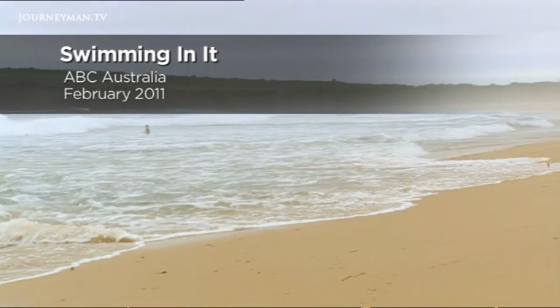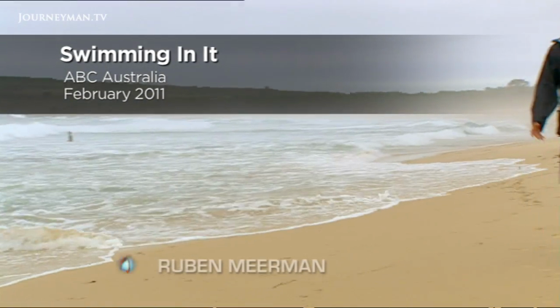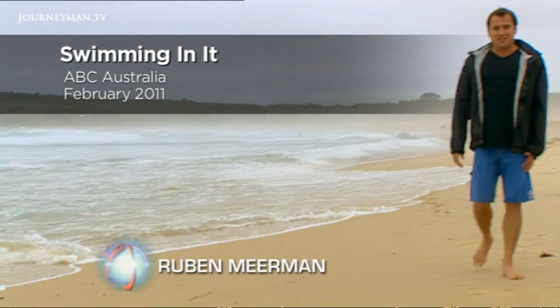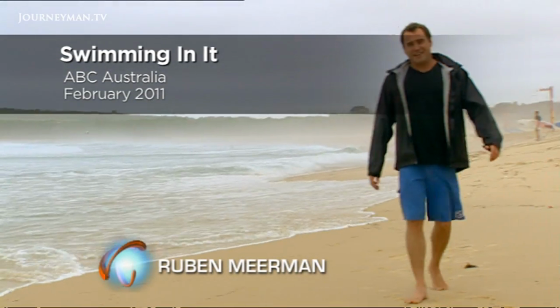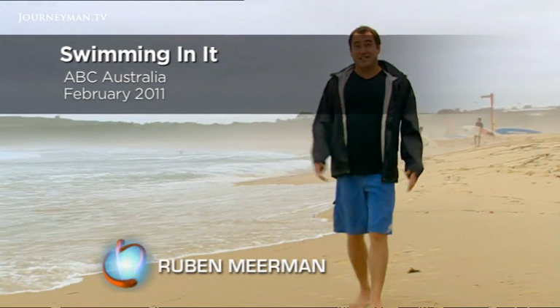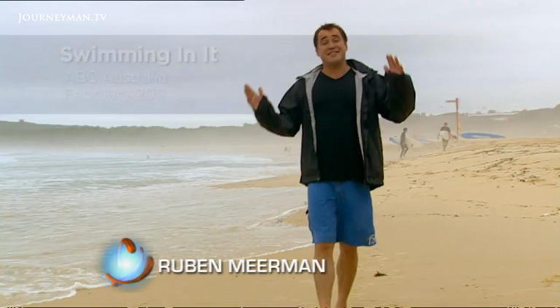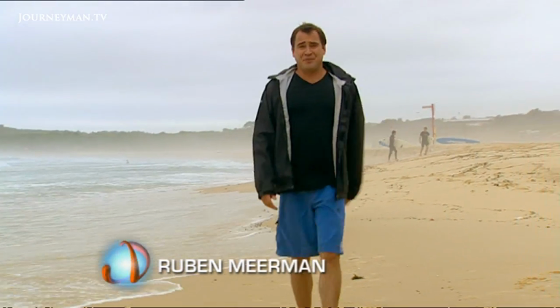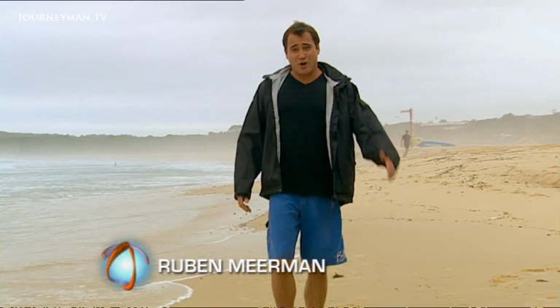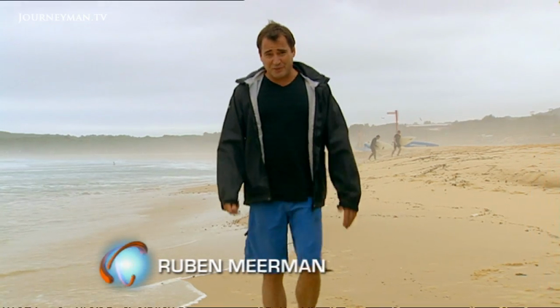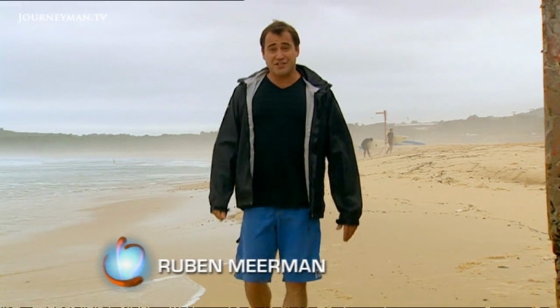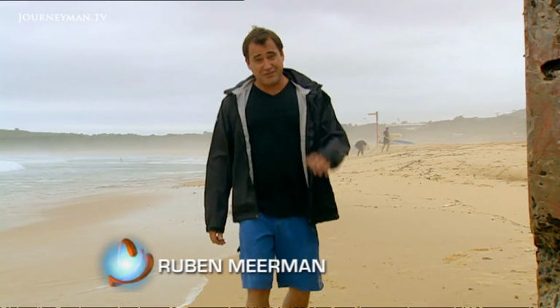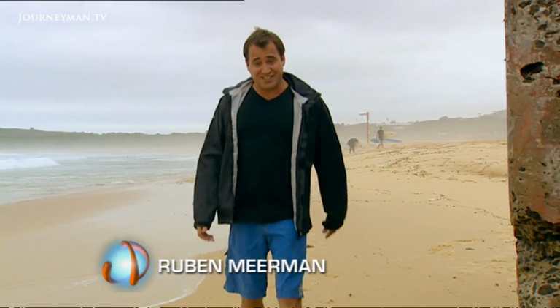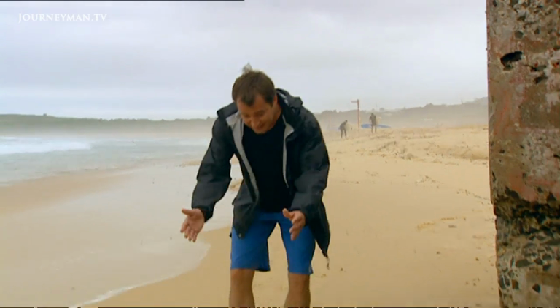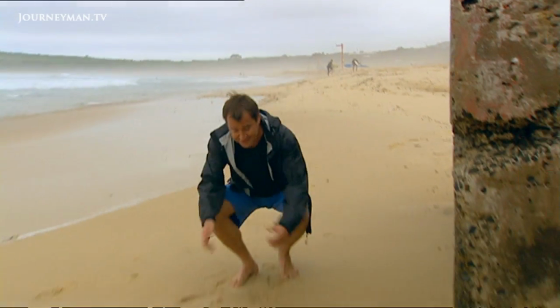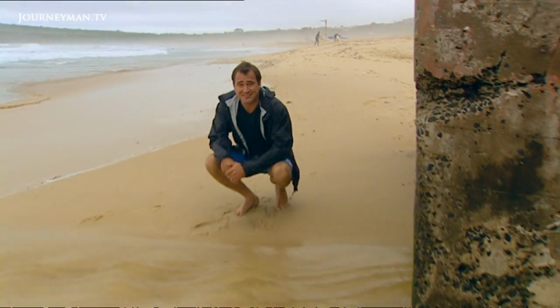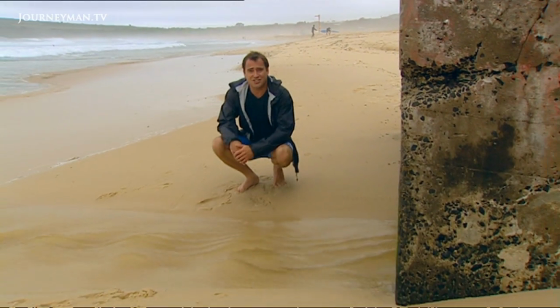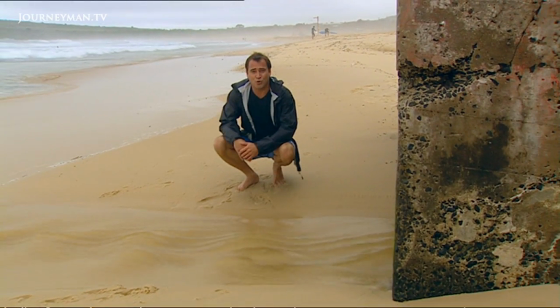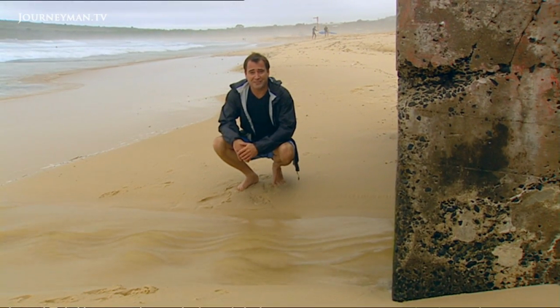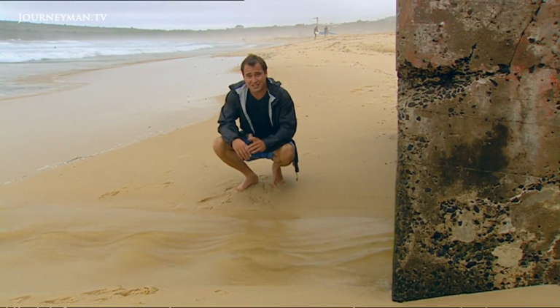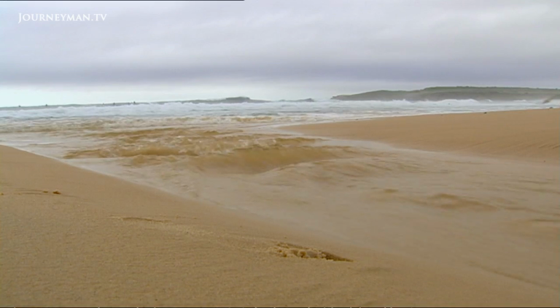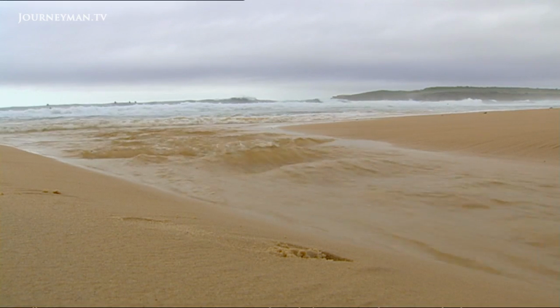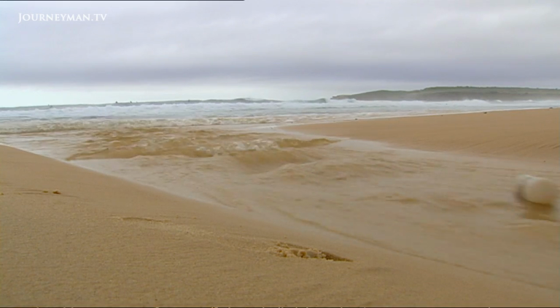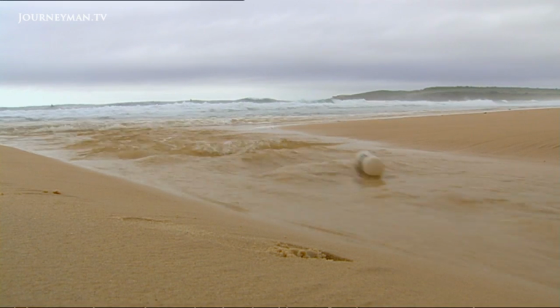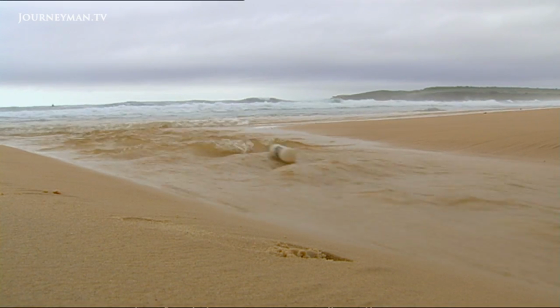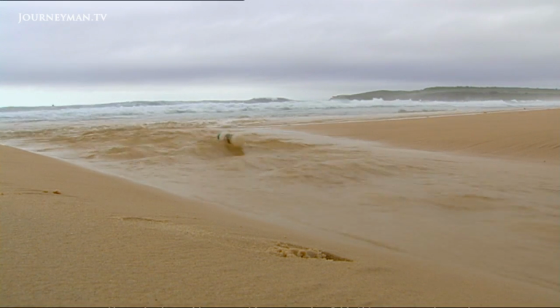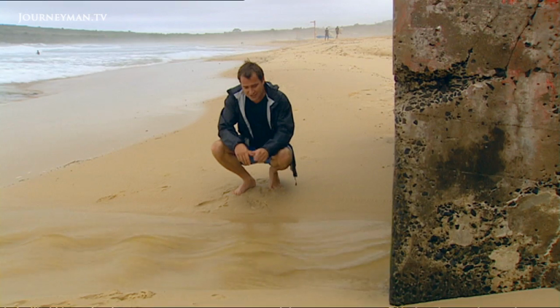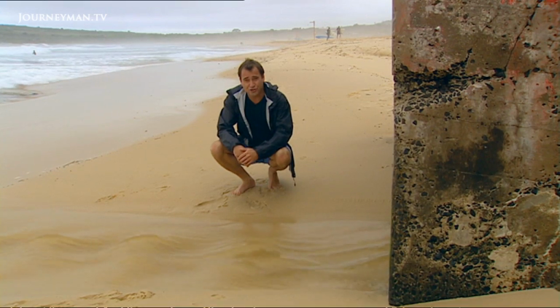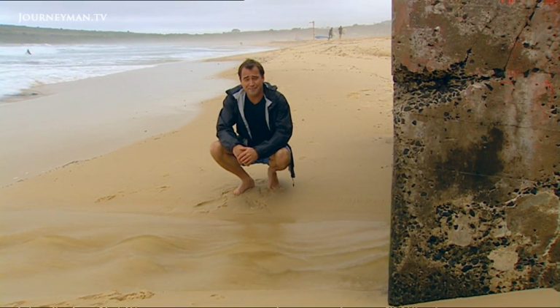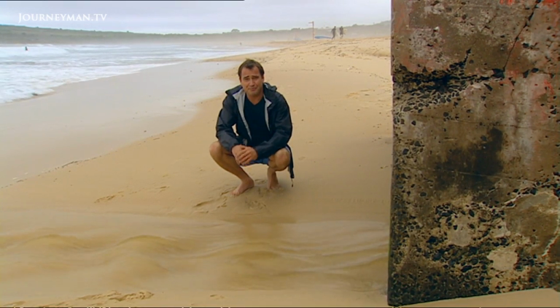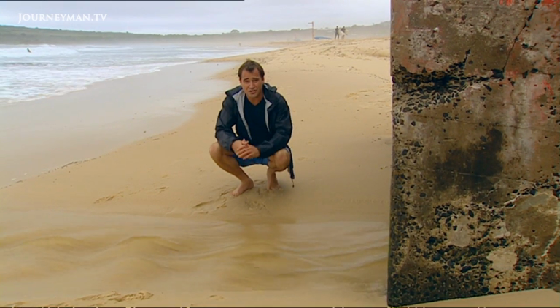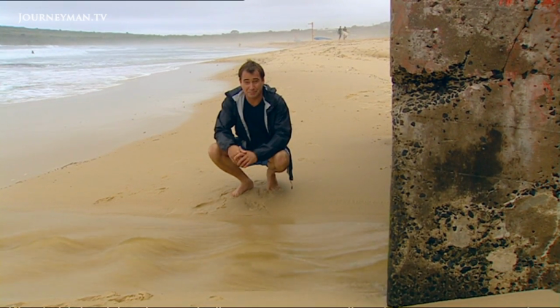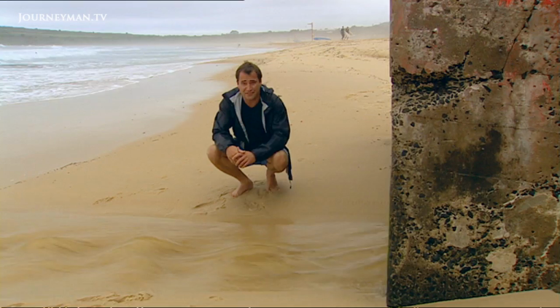Not many people venture down here on days like this, which is why most beach lovers never get to see this. It's stormwater and as you can see it's flowing straight out there. Doesn't look too bad, but looks can be deceiving.